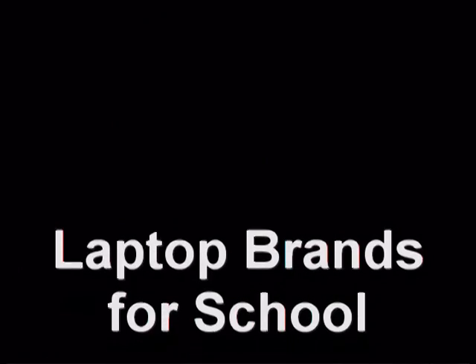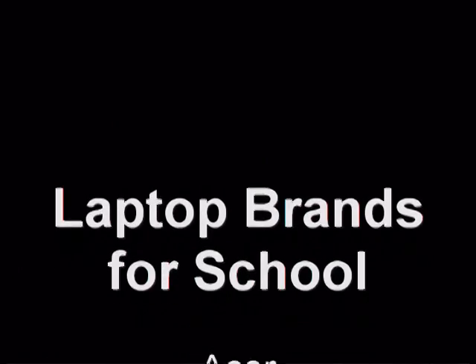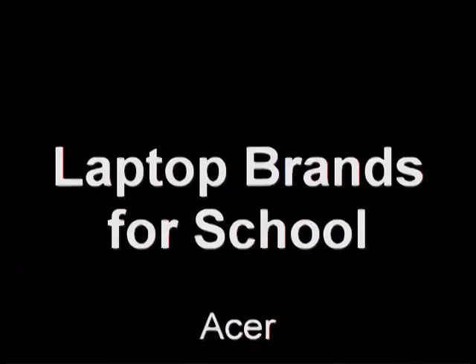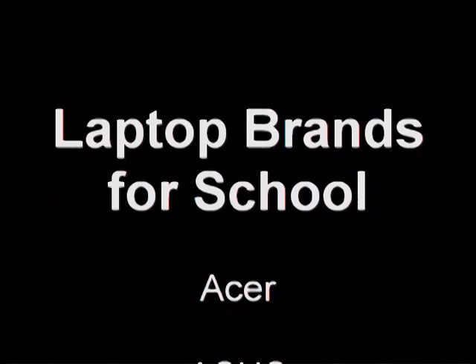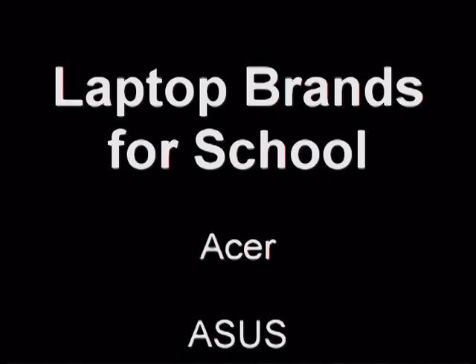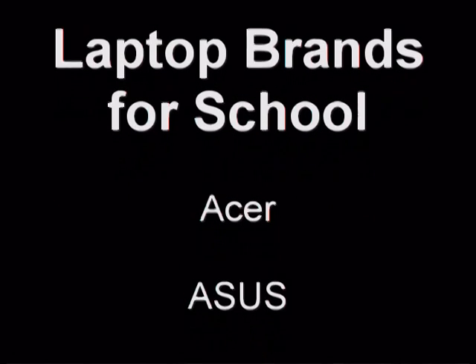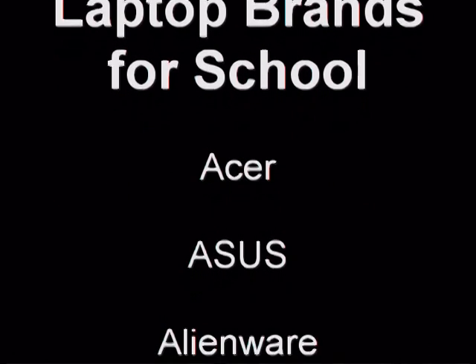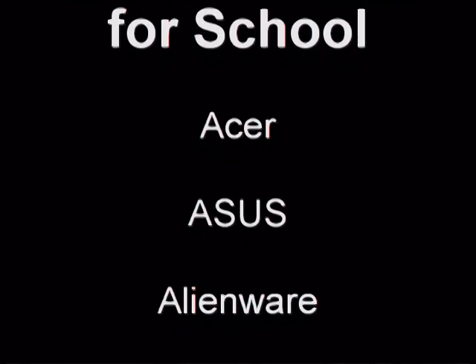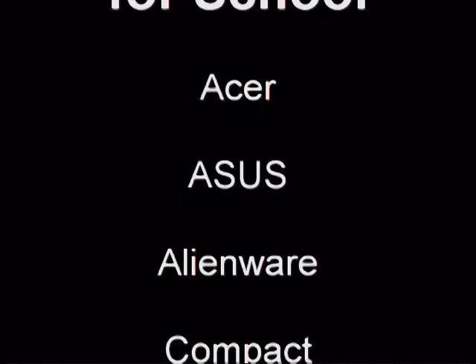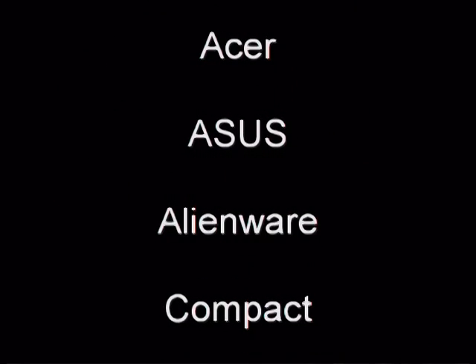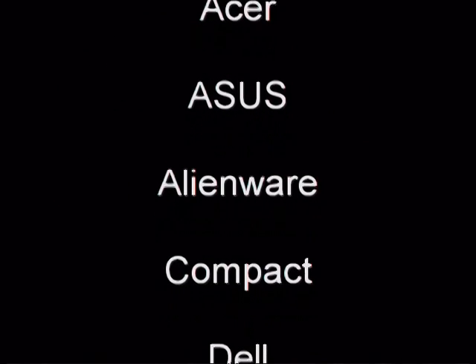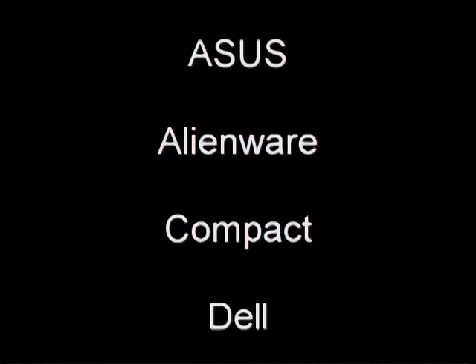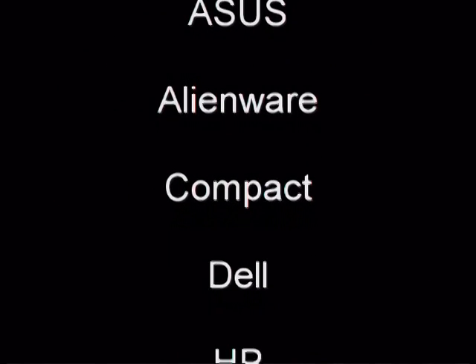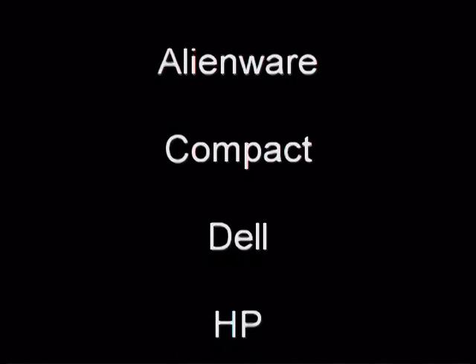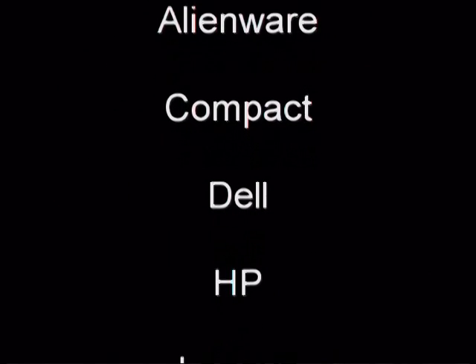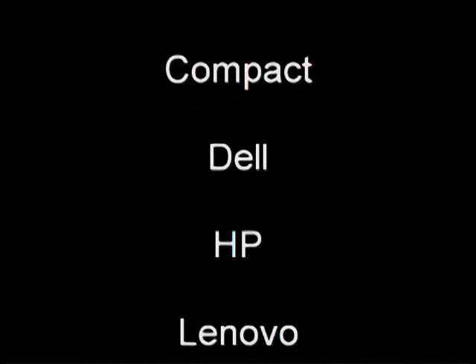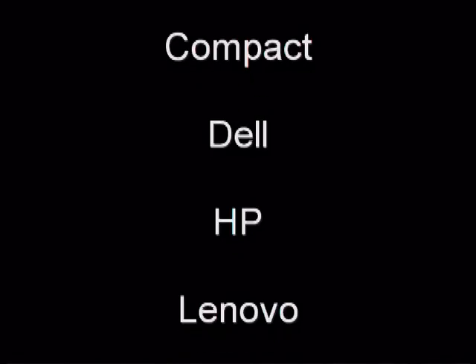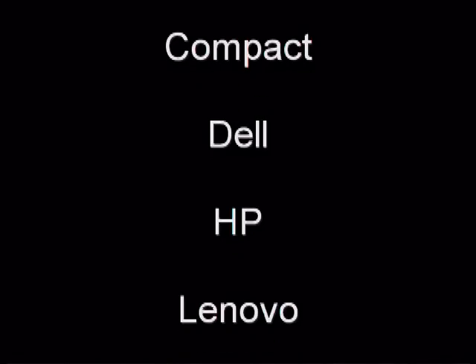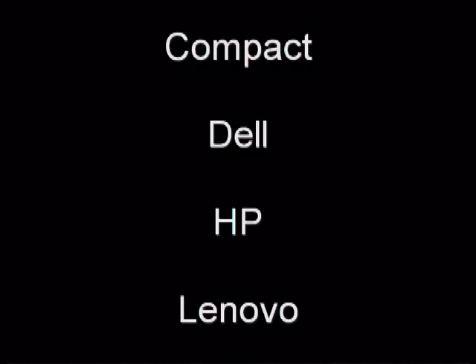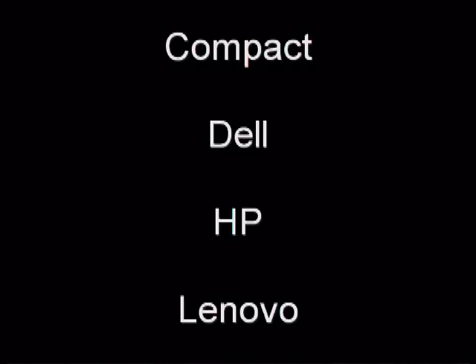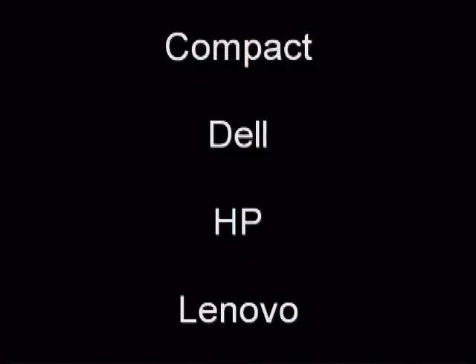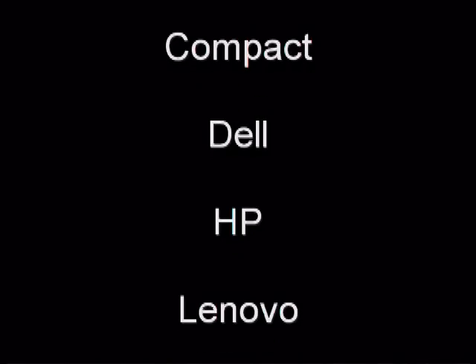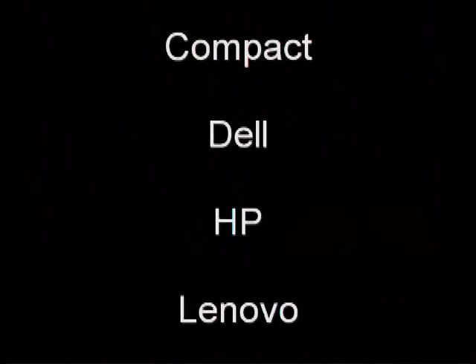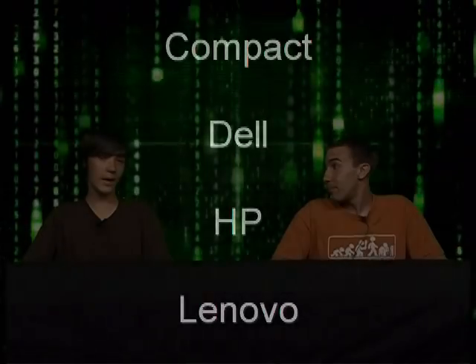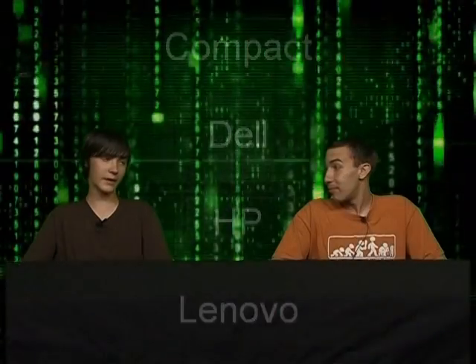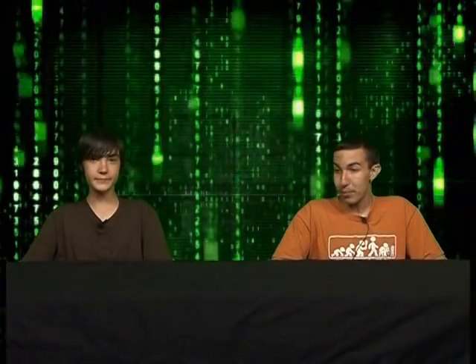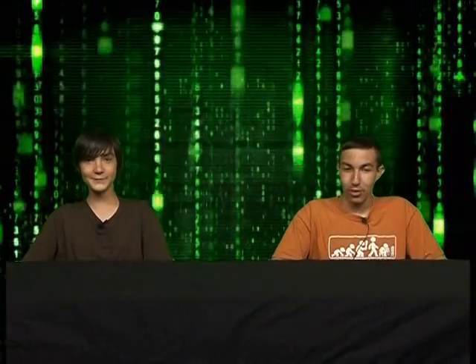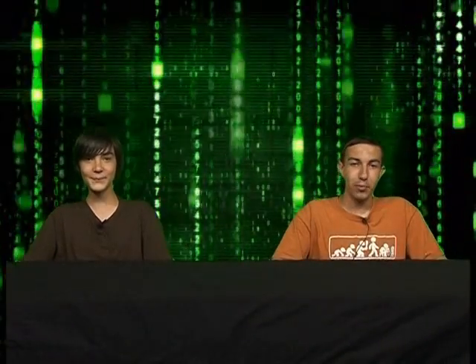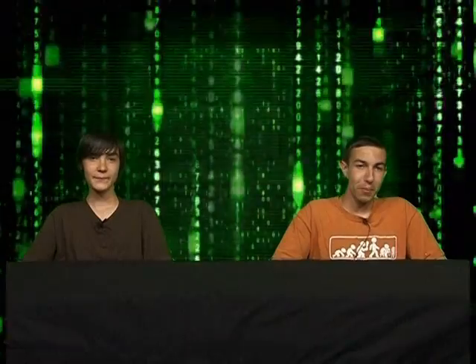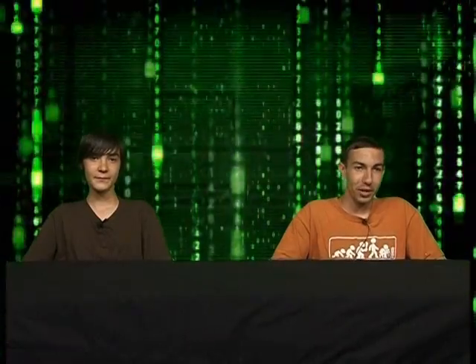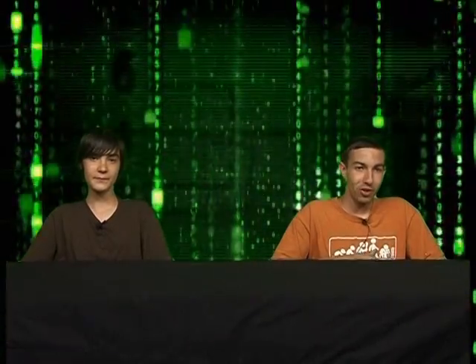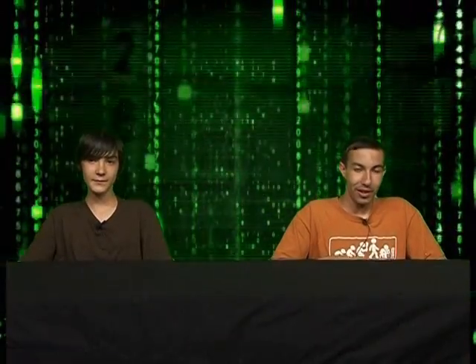Laptop brands for school. We have Acer, Asus, Alienware, Compaq, Dell, HP, Lenovo — and we forgot Mac, but it's in there.